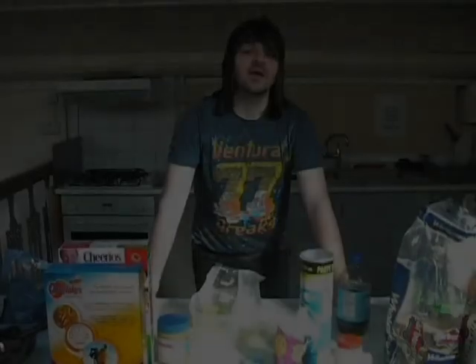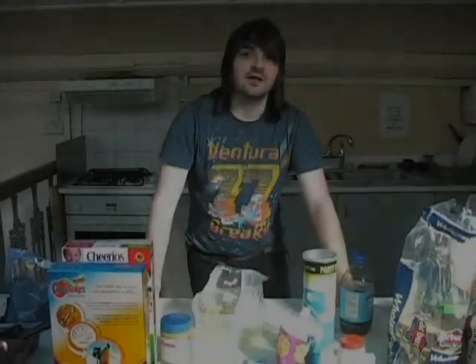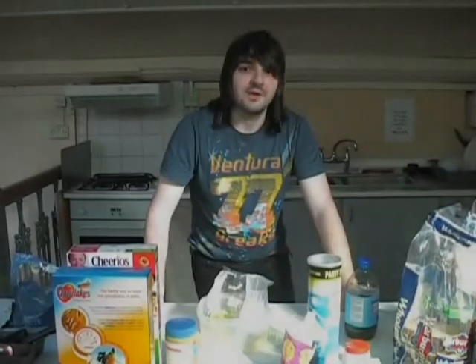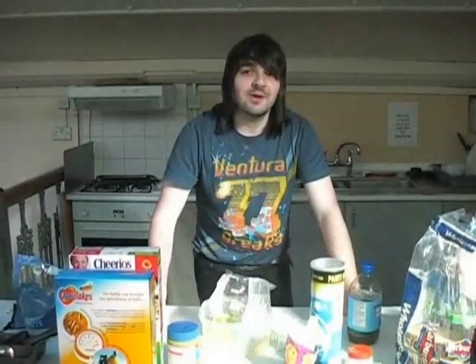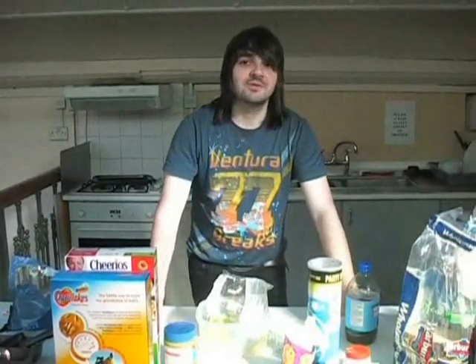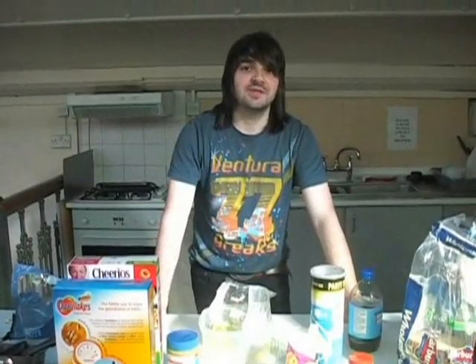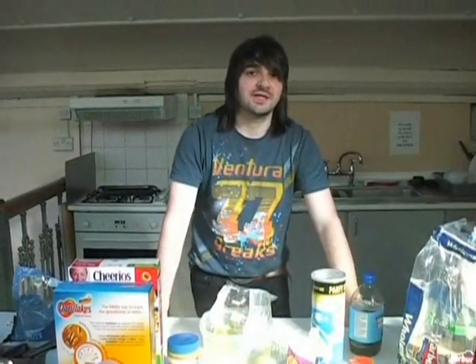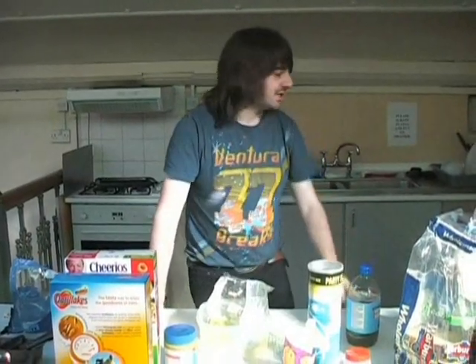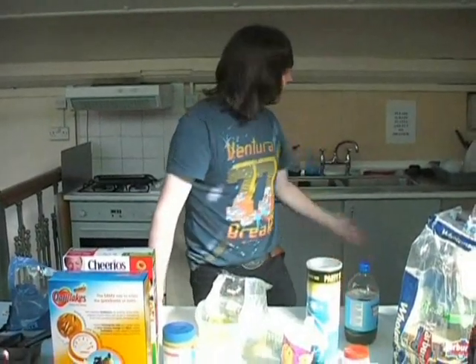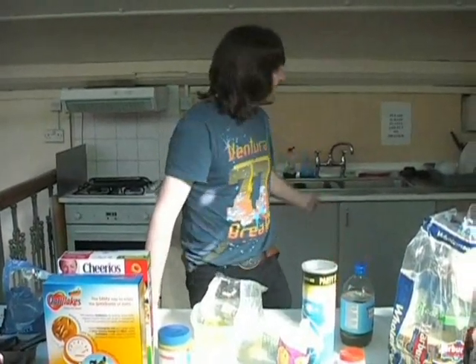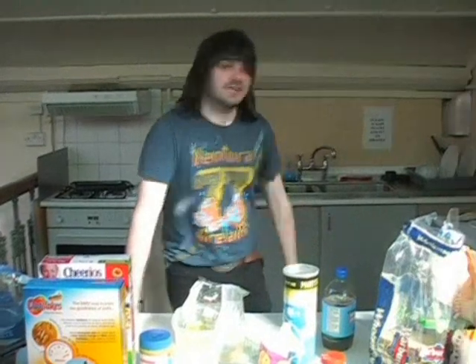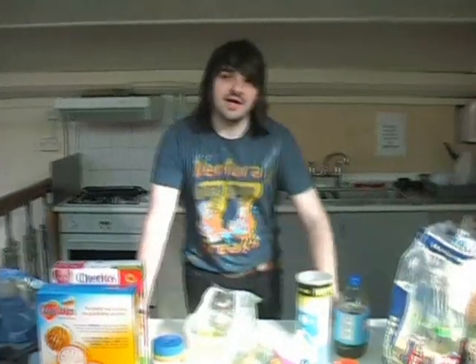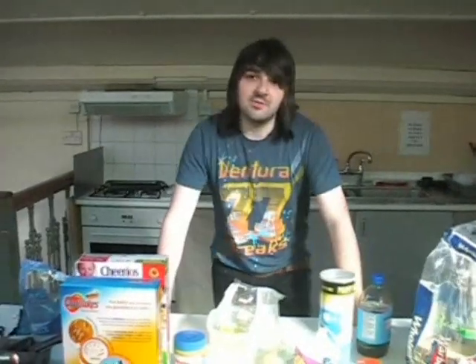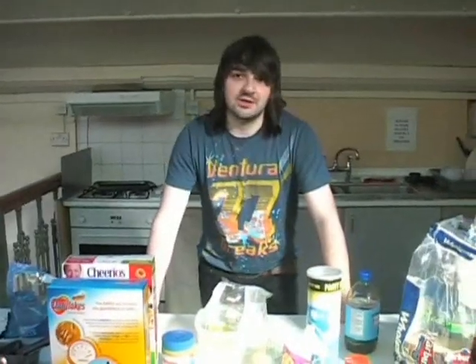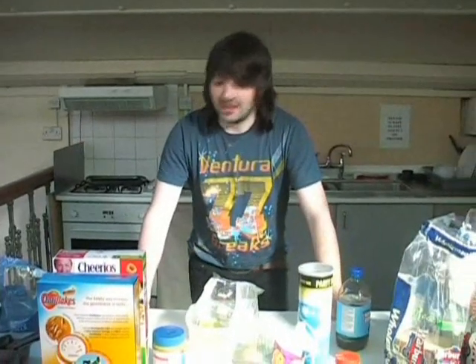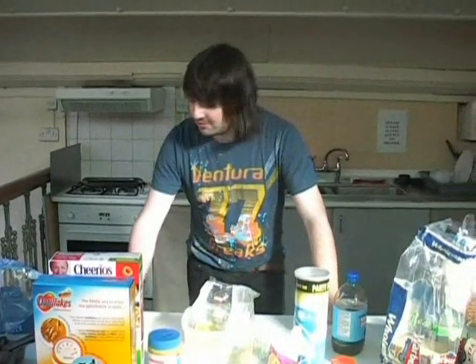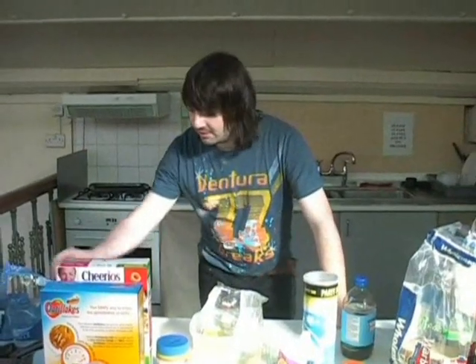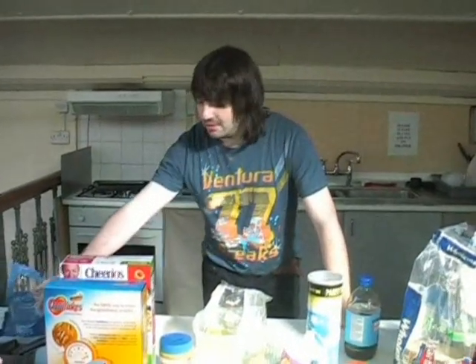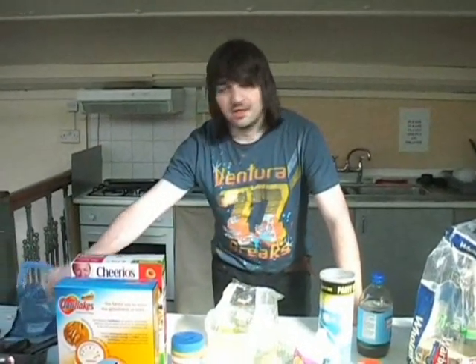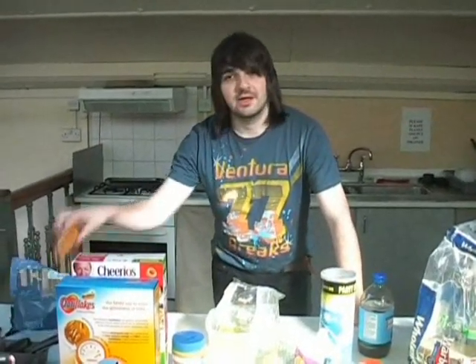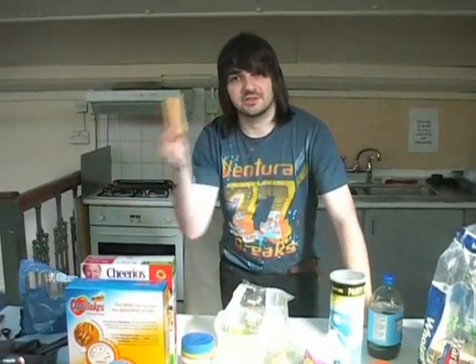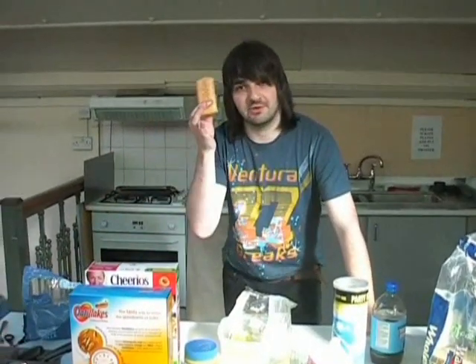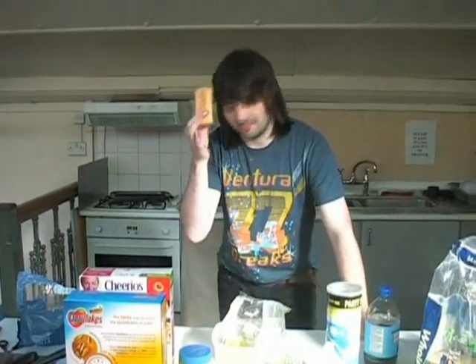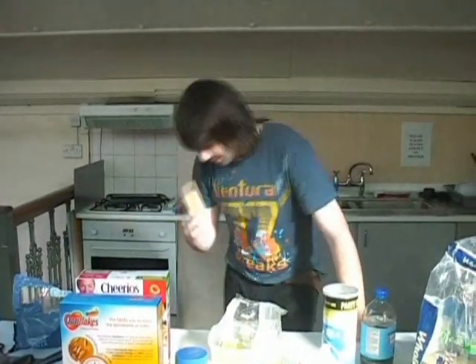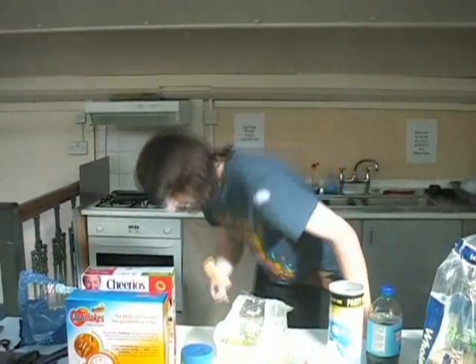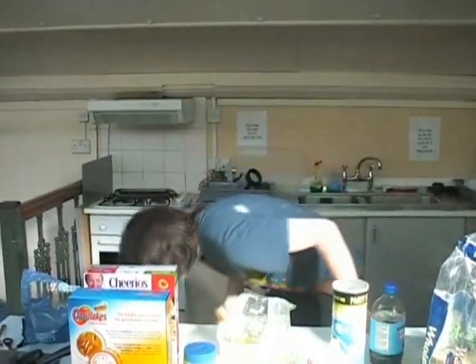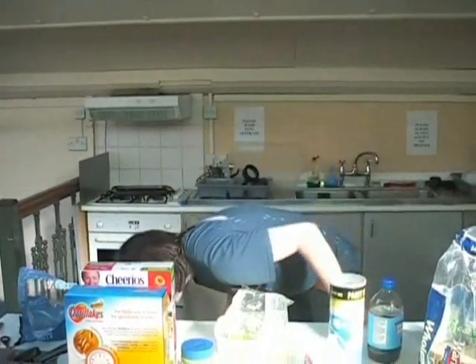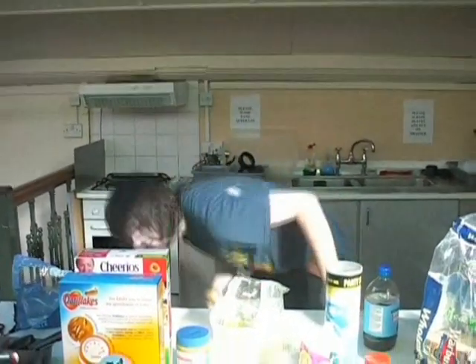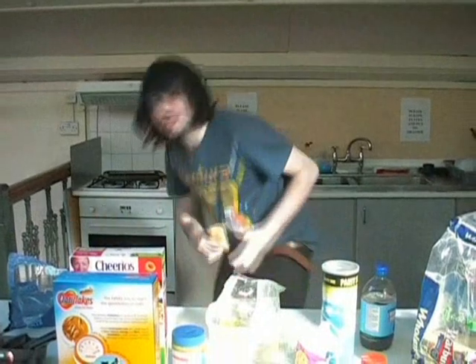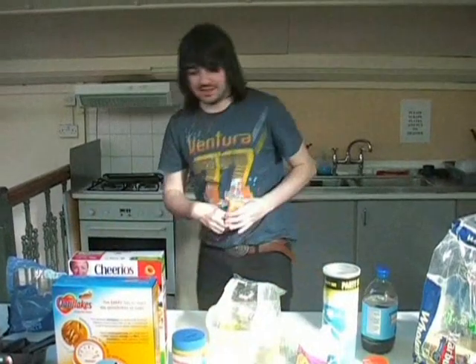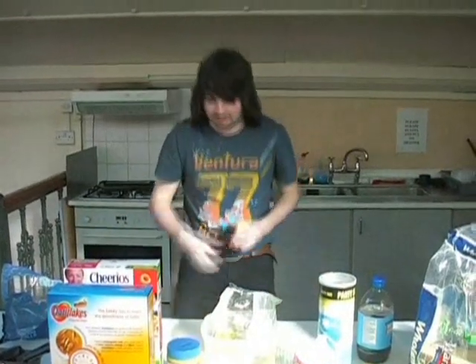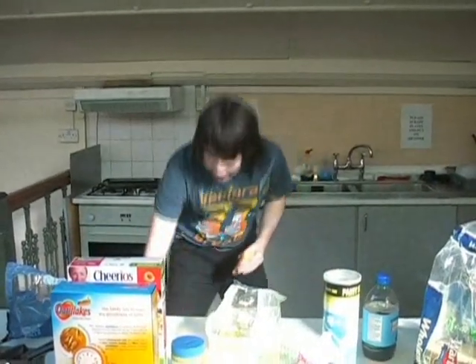Hello, and welcome to Jim's Kitchen. Today I'll be showing you how to cook a sausage roll. Firstly, get a plate.